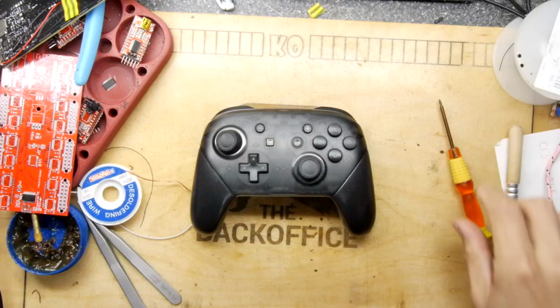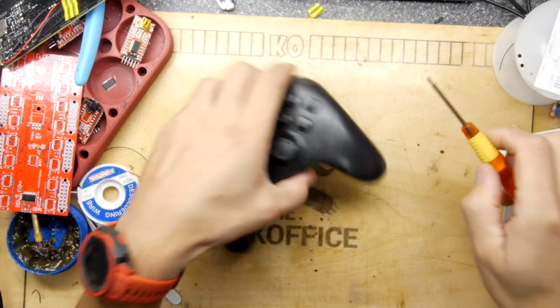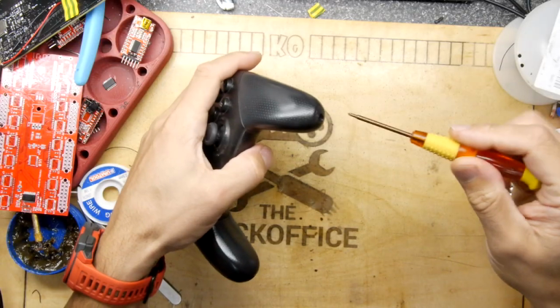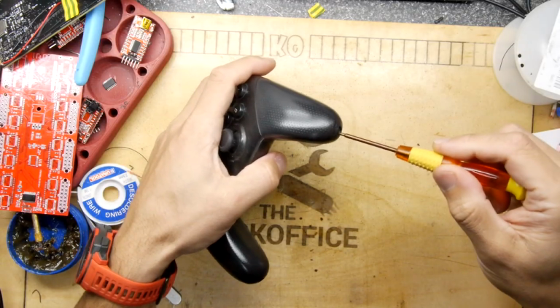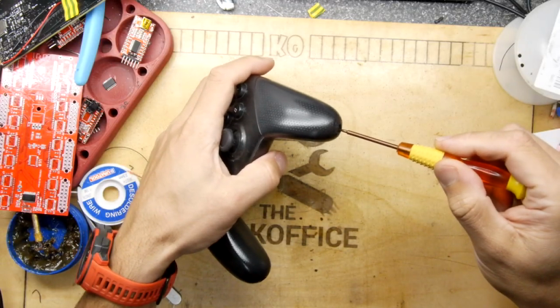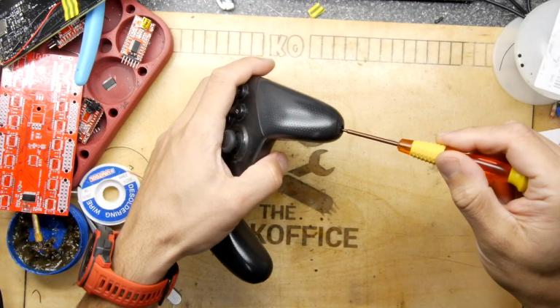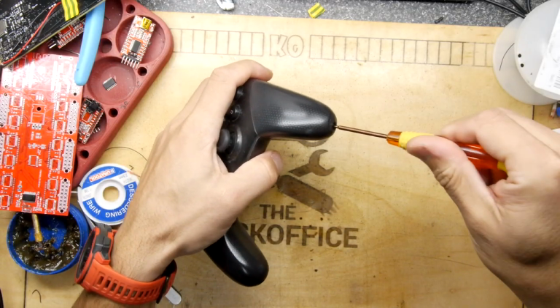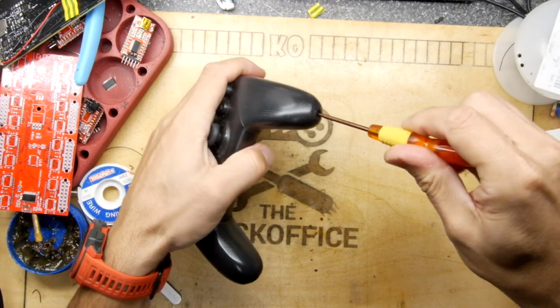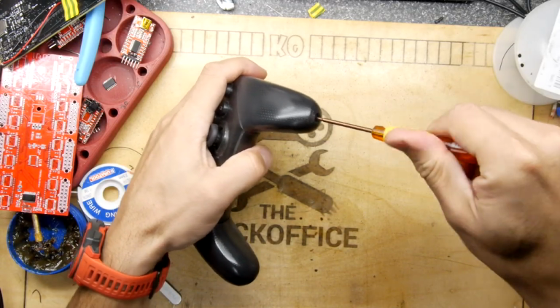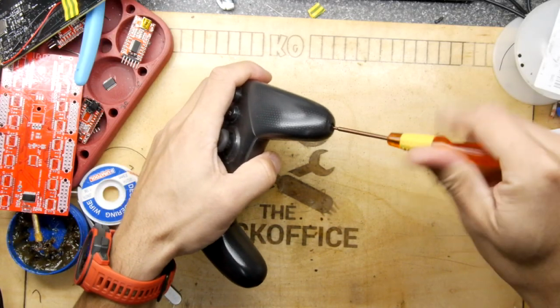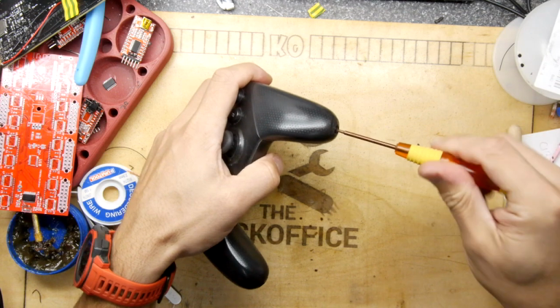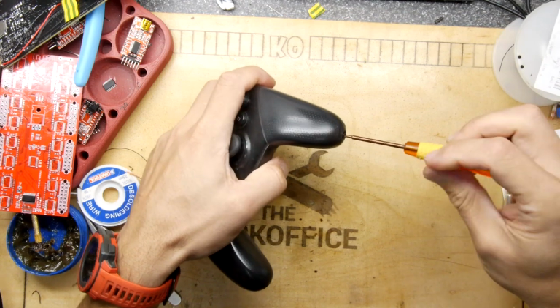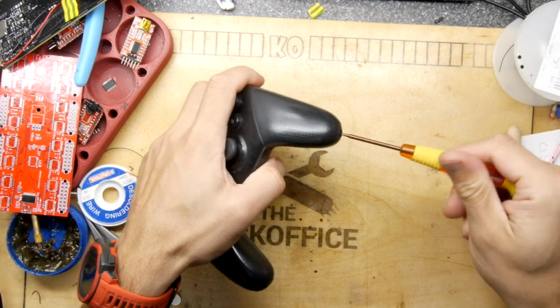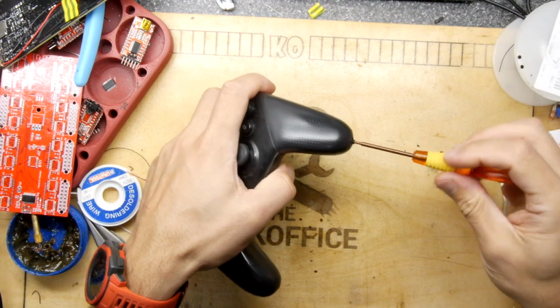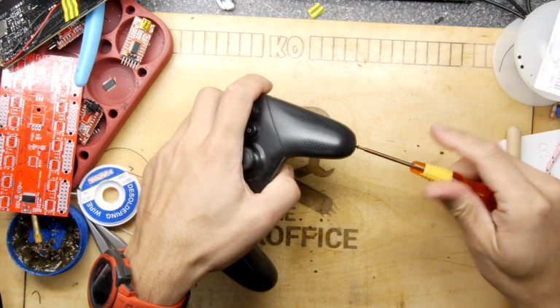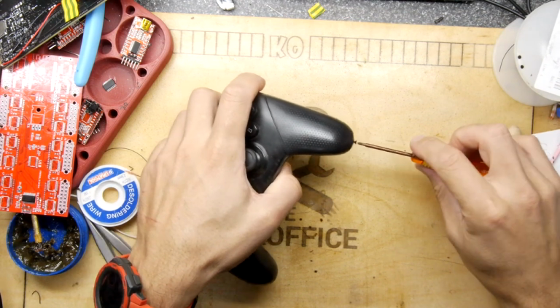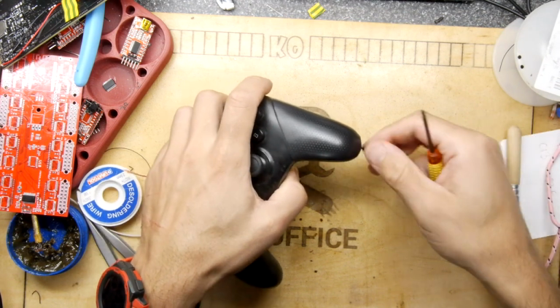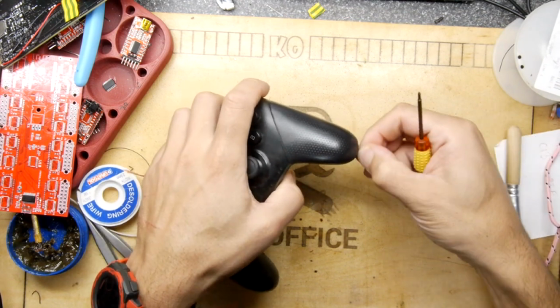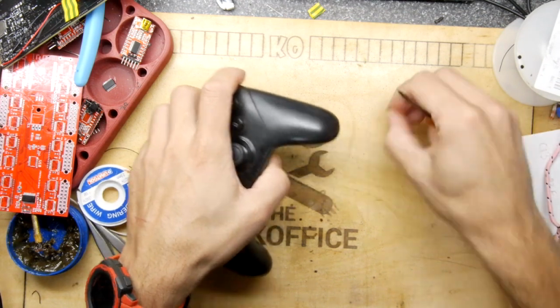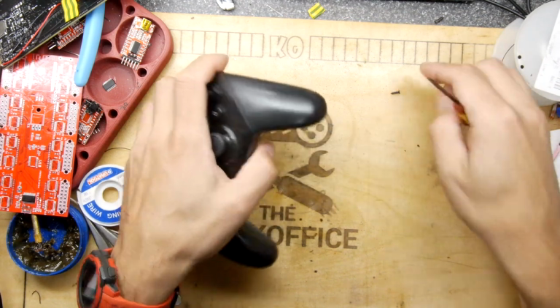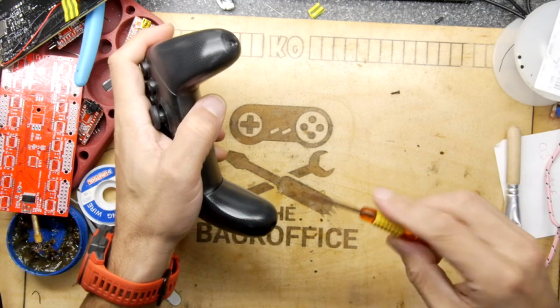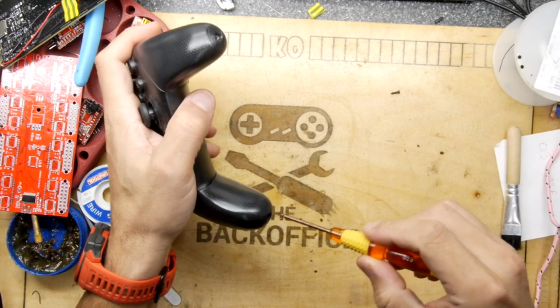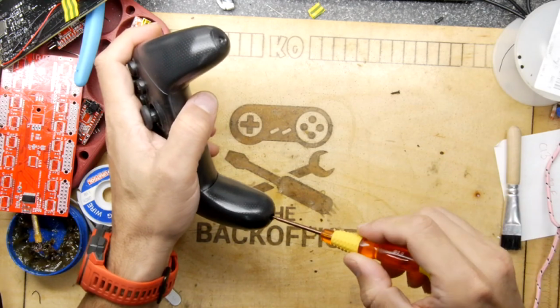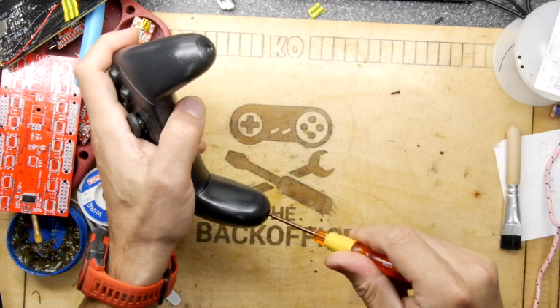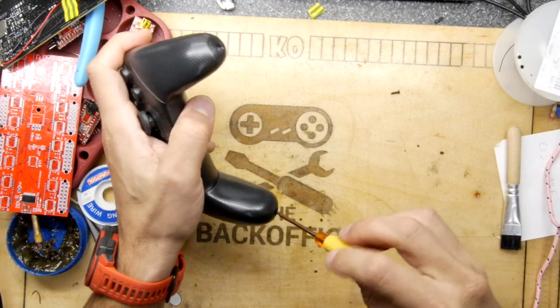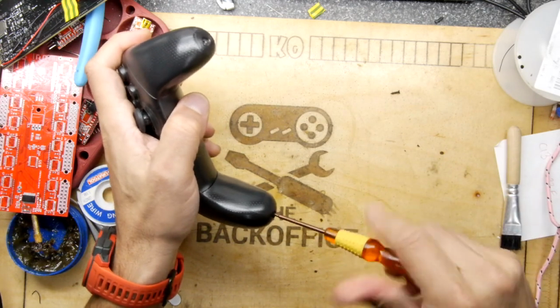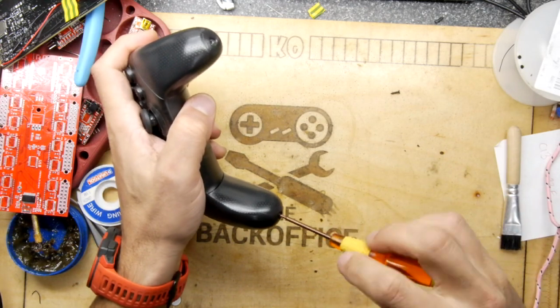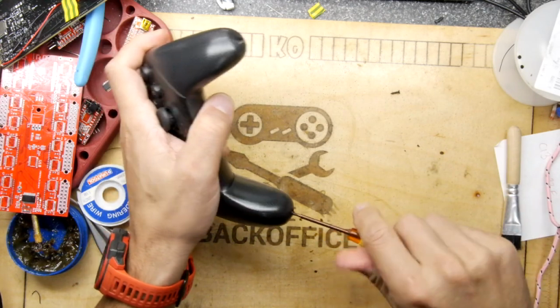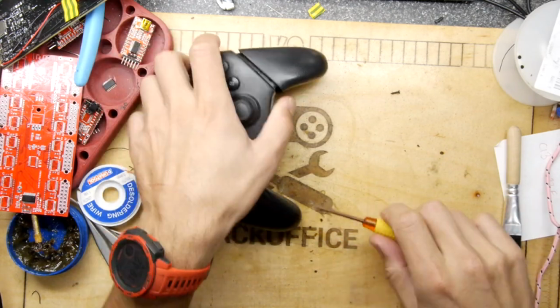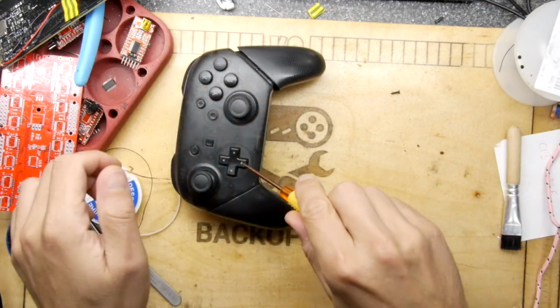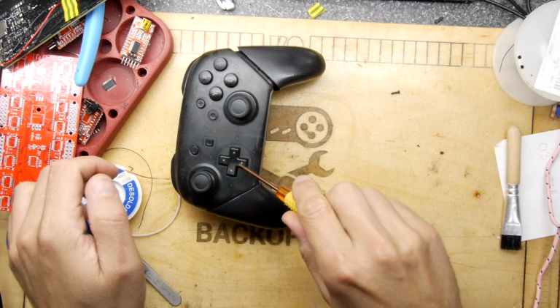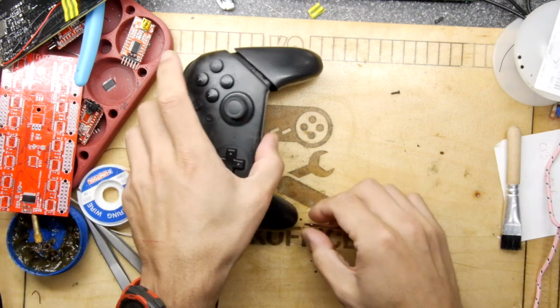We need to figure out how to get in here, so I'll just start unscrewing the visible screws. Now I have repaired another controller between this video and the last controller video - that's an Xbox One controller, and that was a repair of the D-pad.